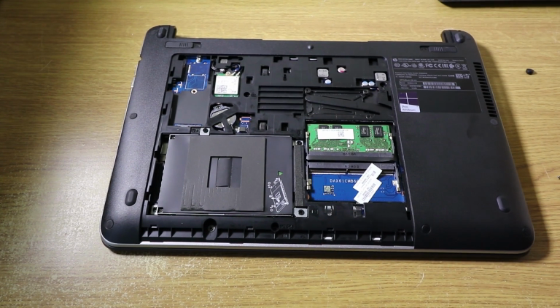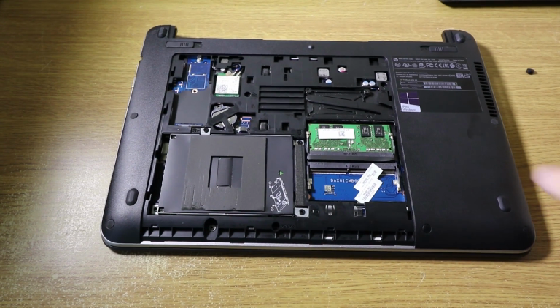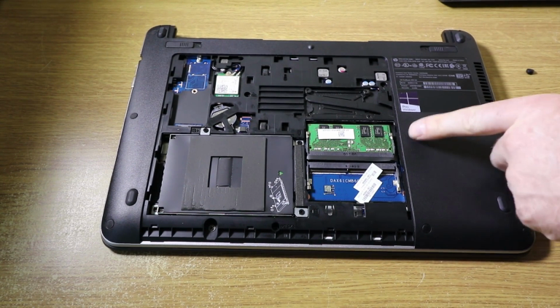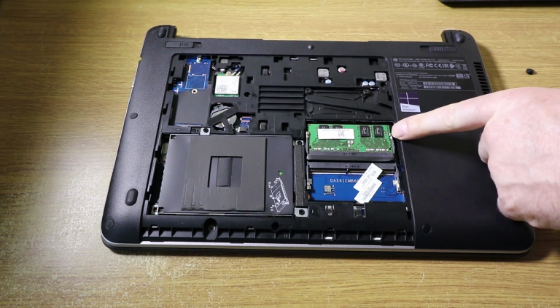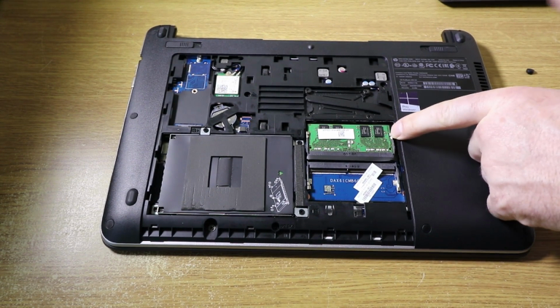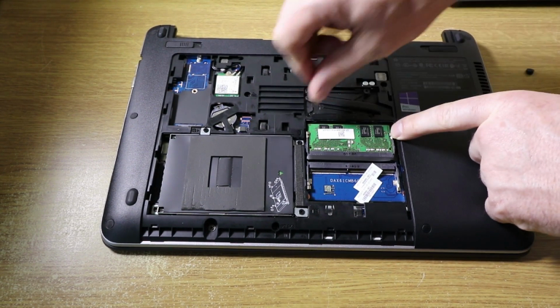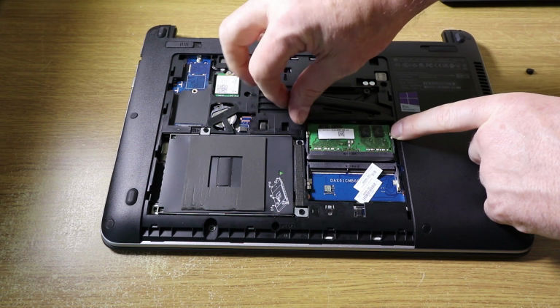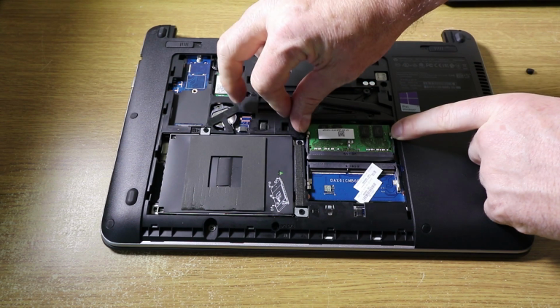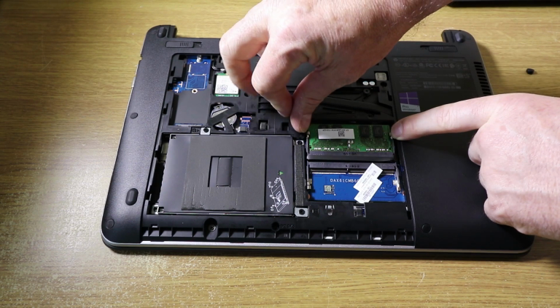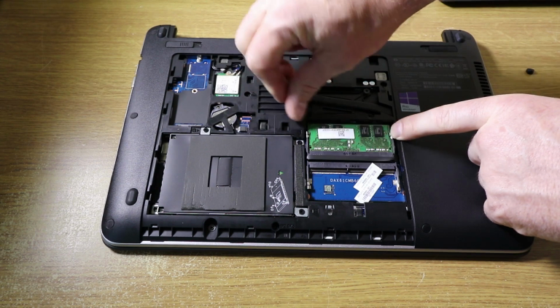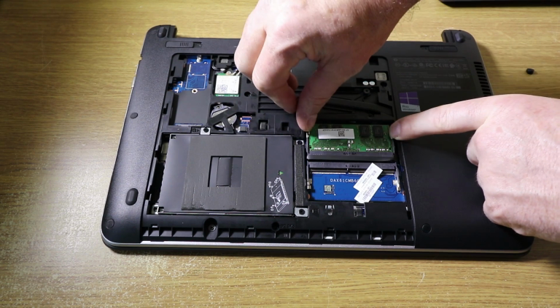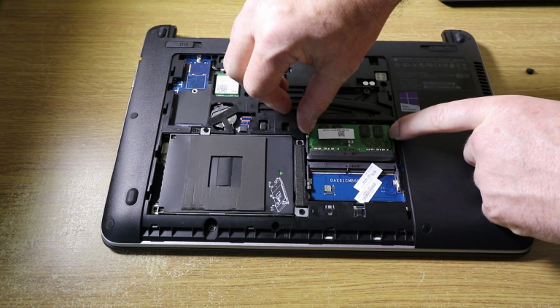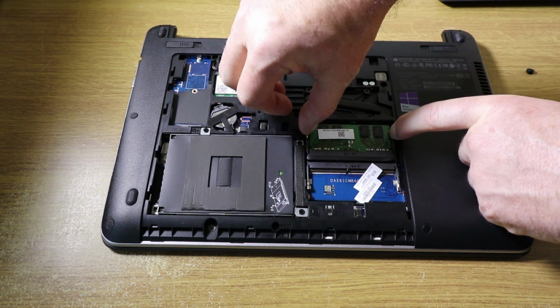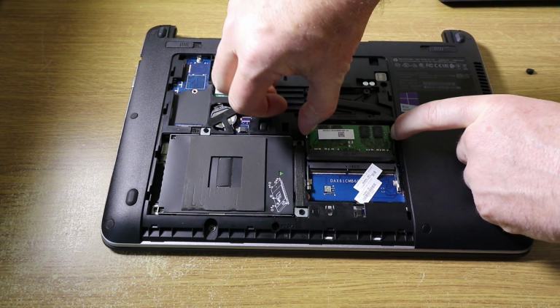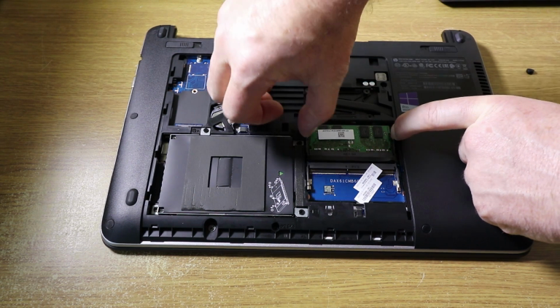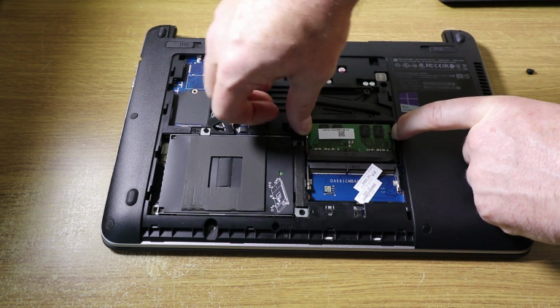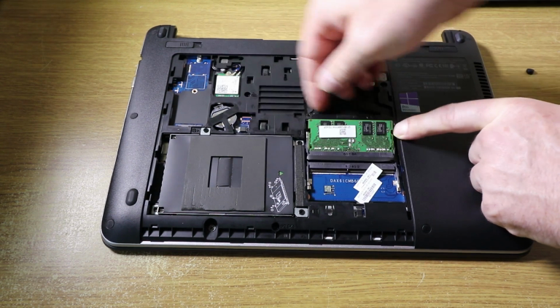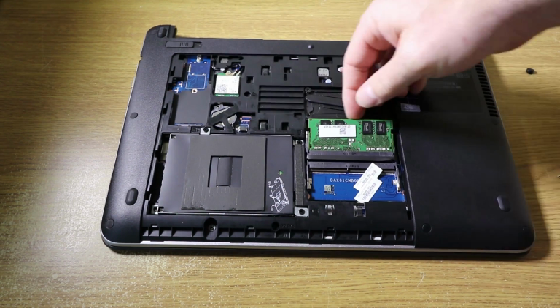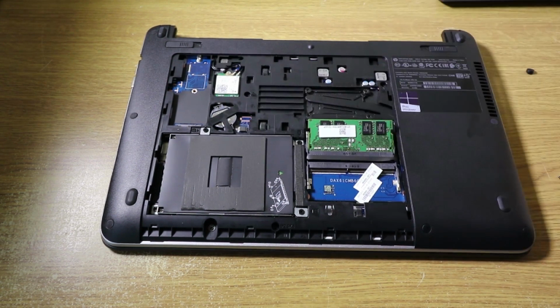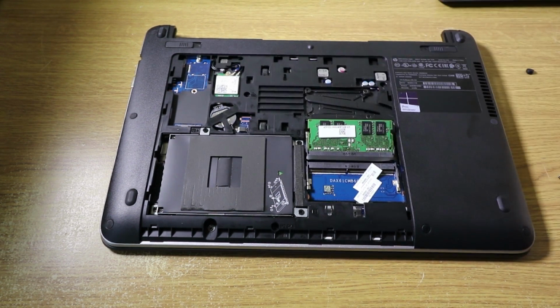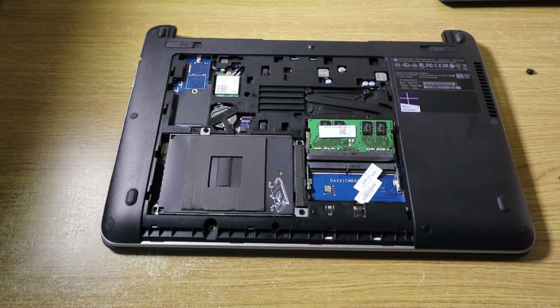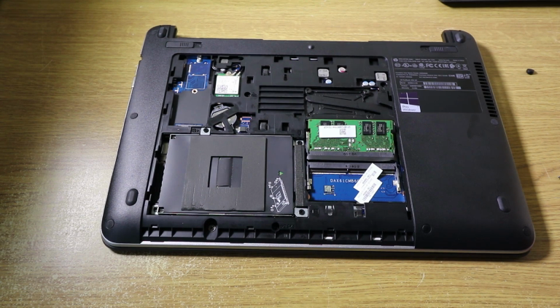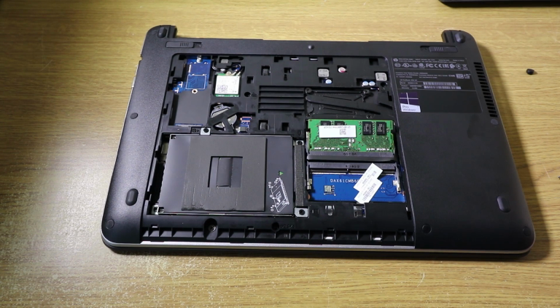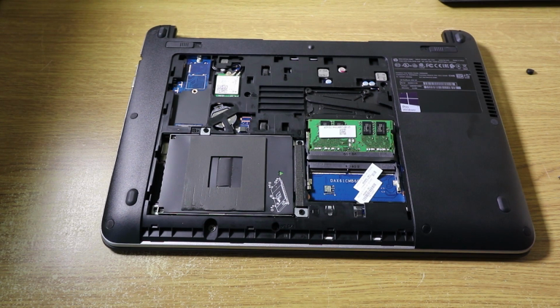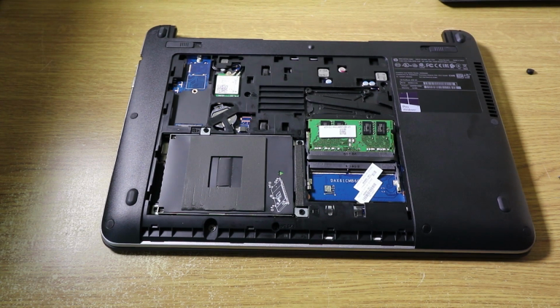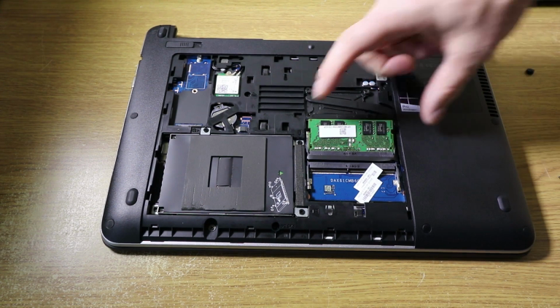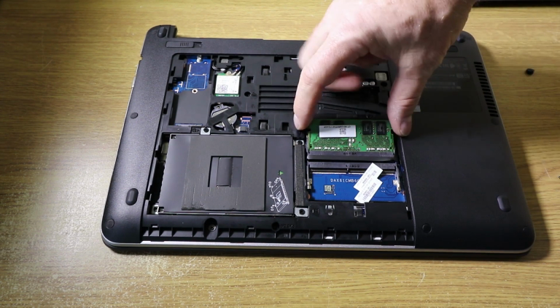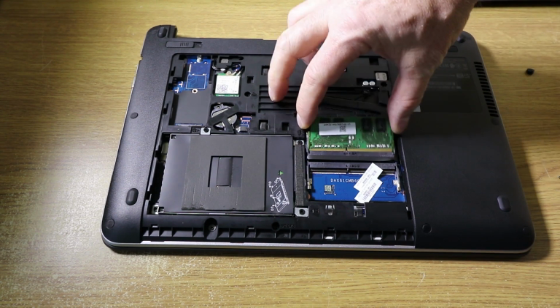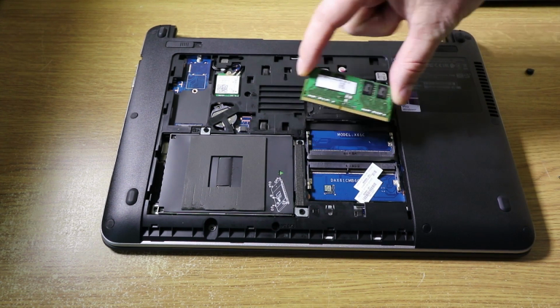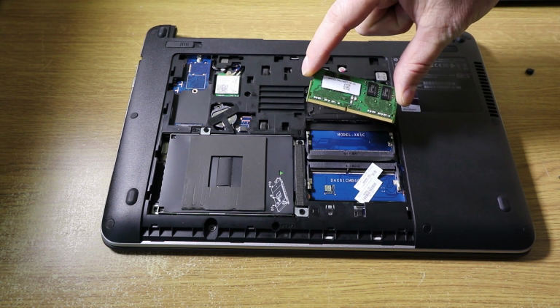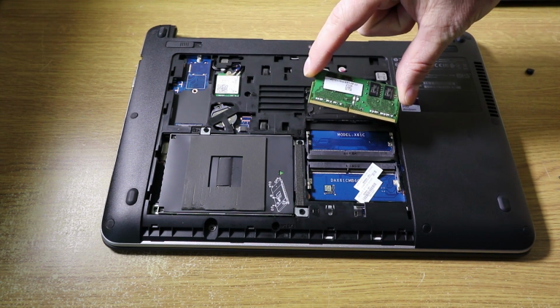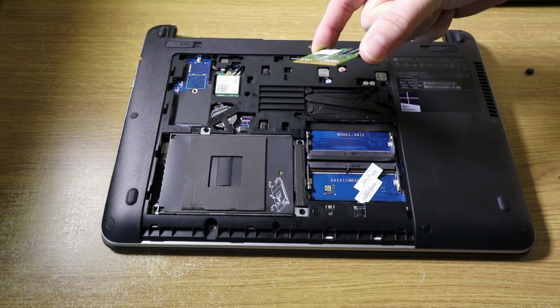The first thing we need to do is — either side there are two clips — release those and the memory module will spring up and you can remove it.